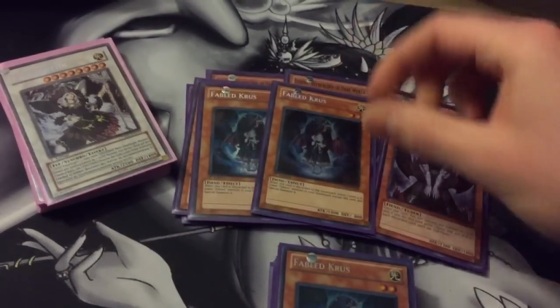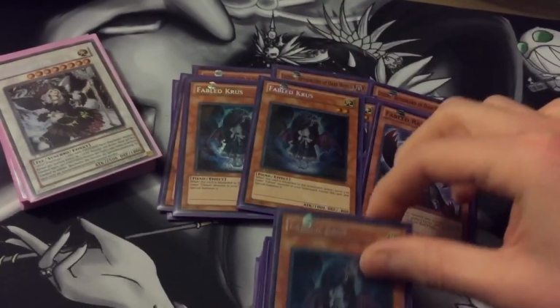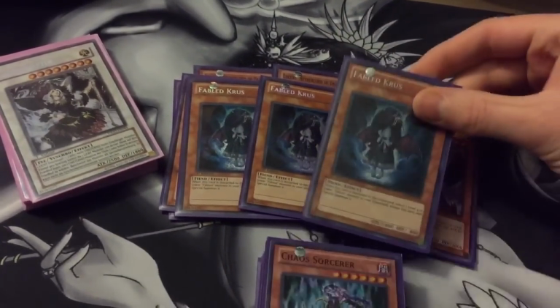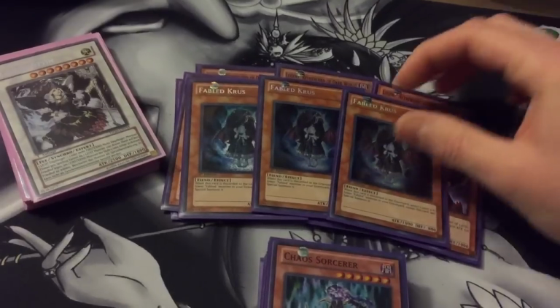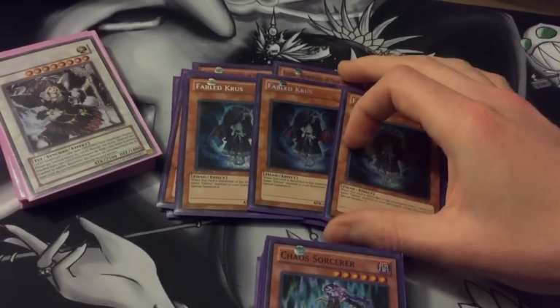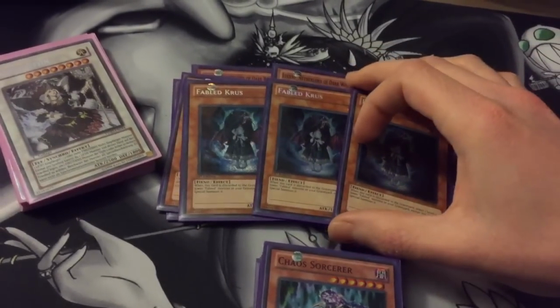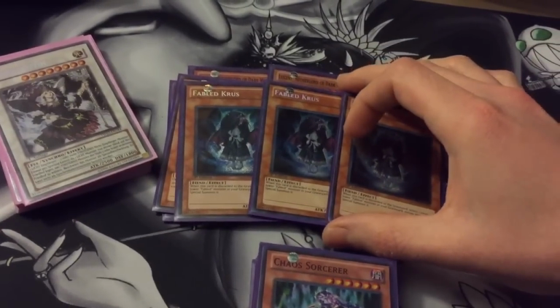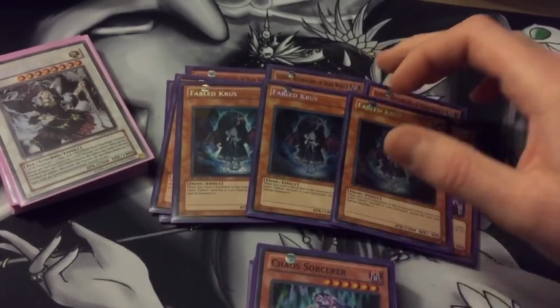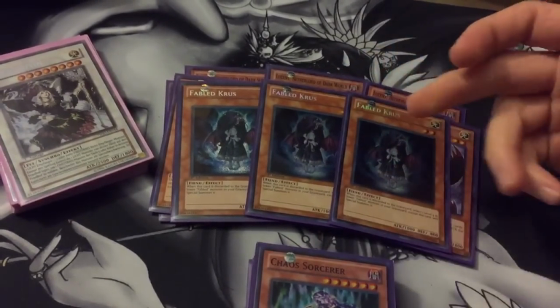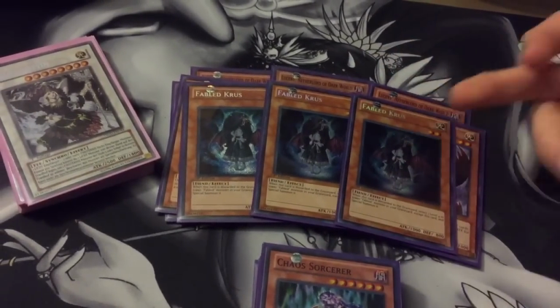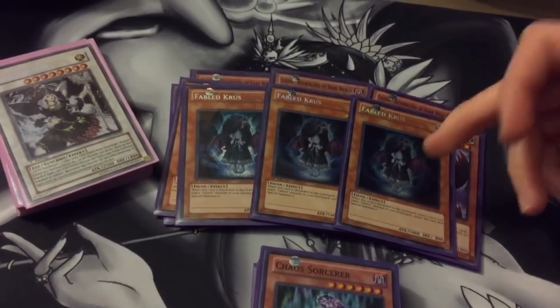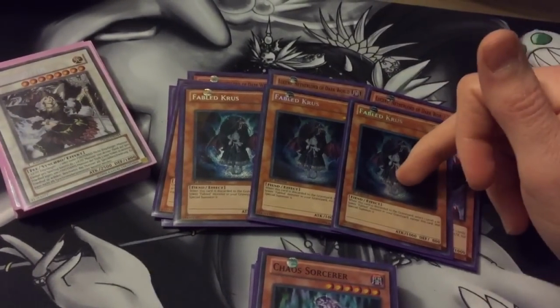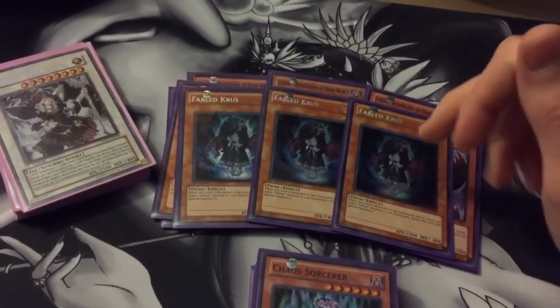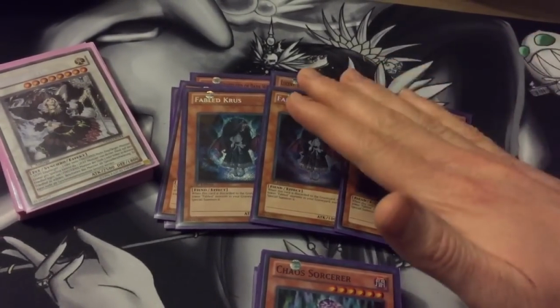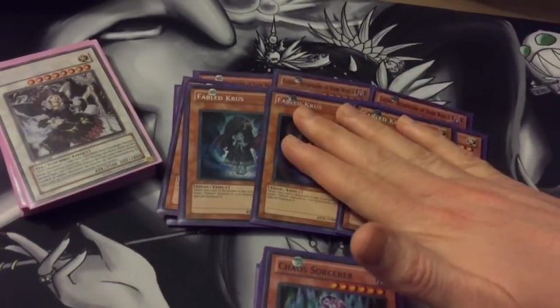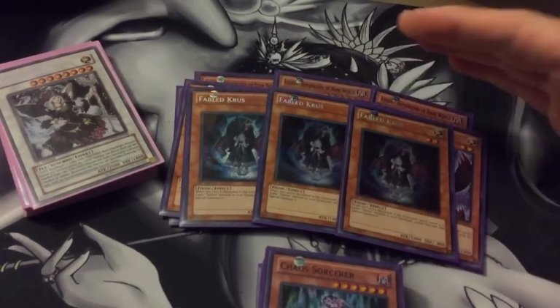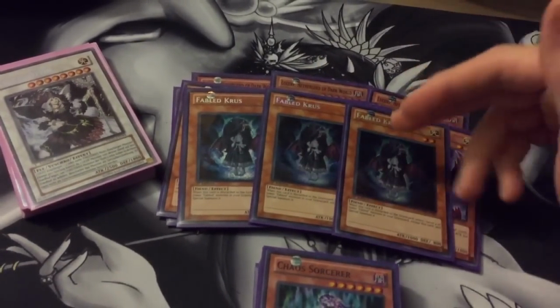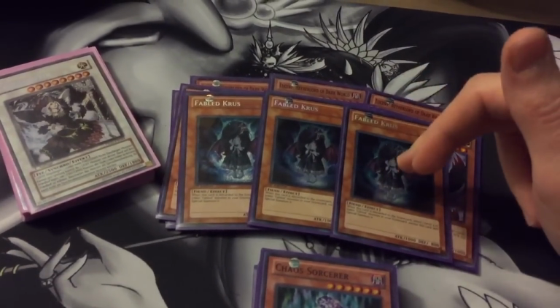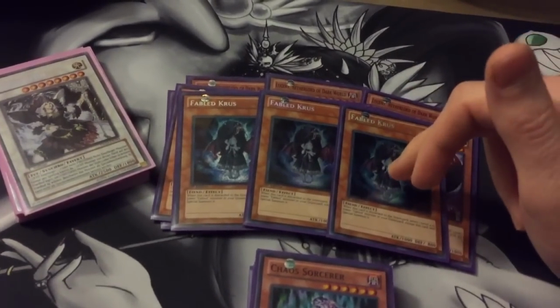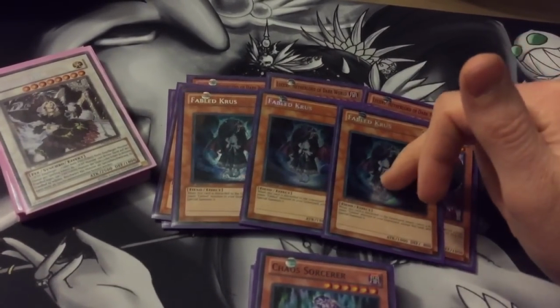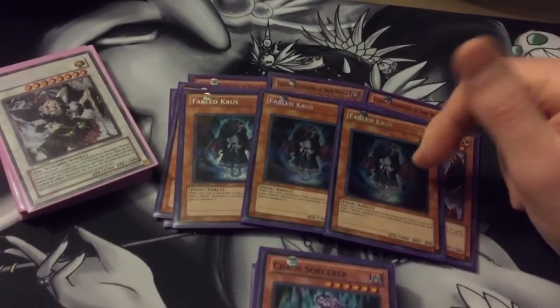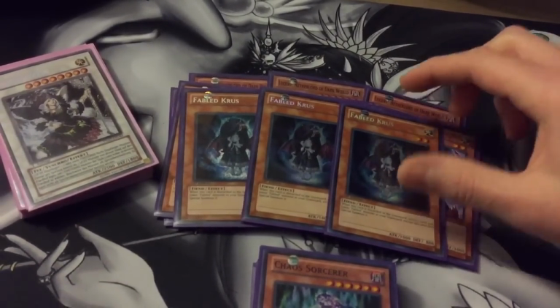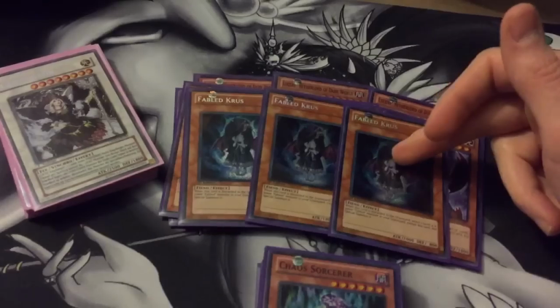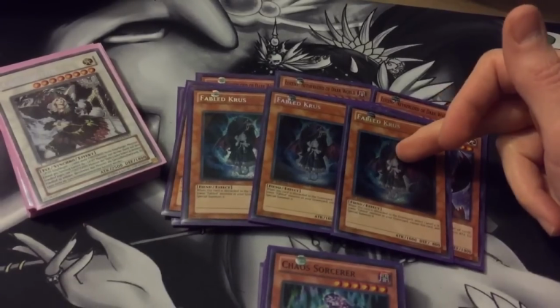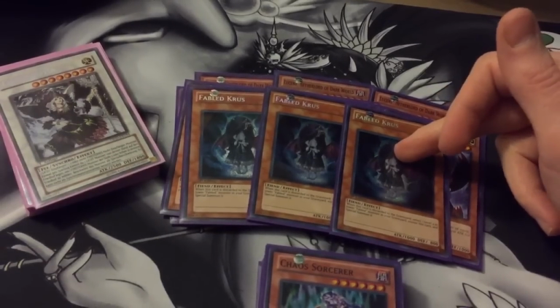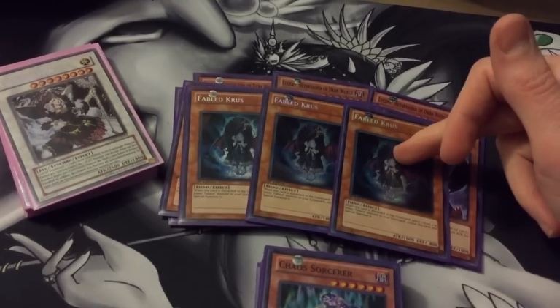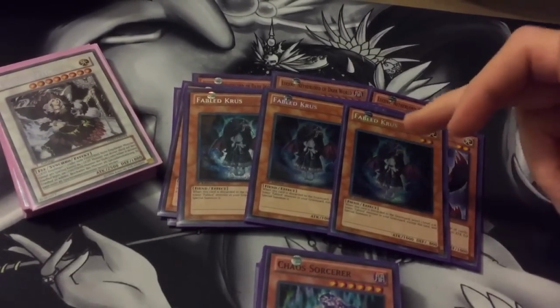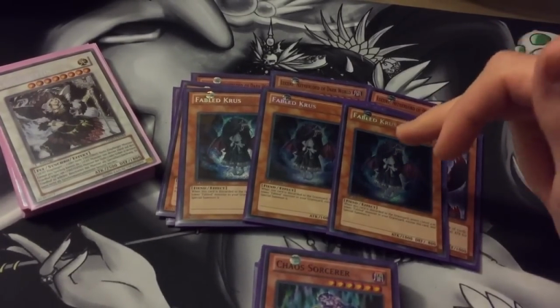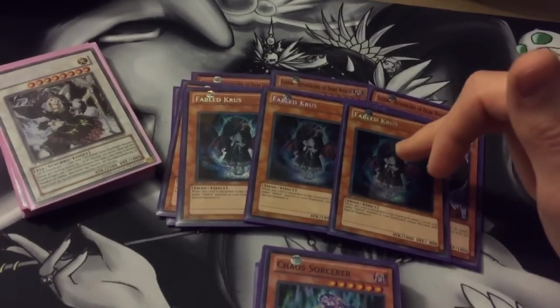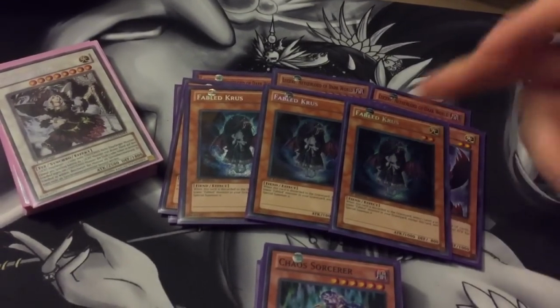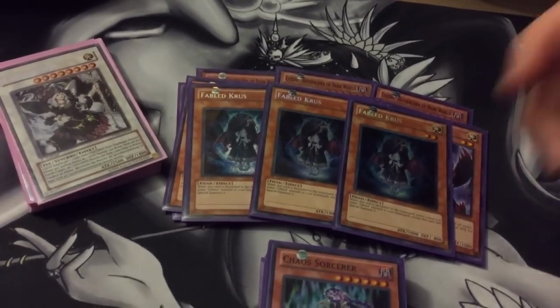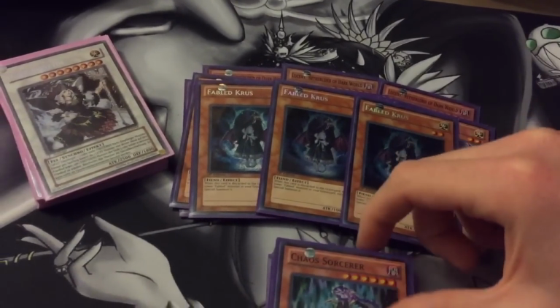And three Fabled Crus. She's kind of like the Monster Reborn for Fabled — when she's discarded, you can special summon a Fabled from your Graveyard.